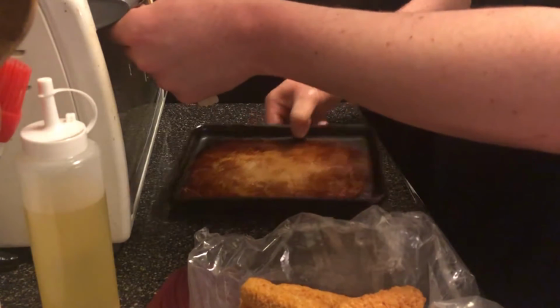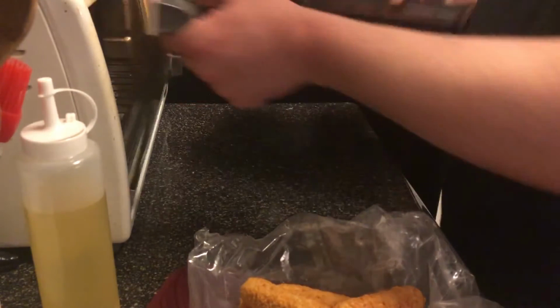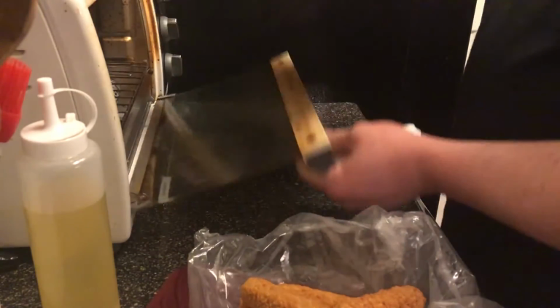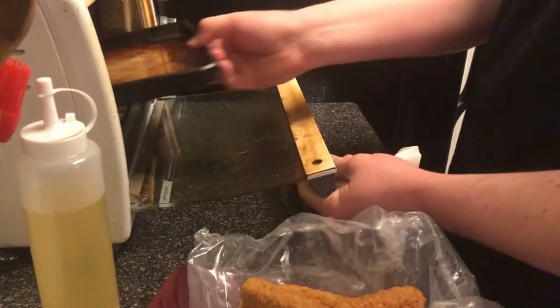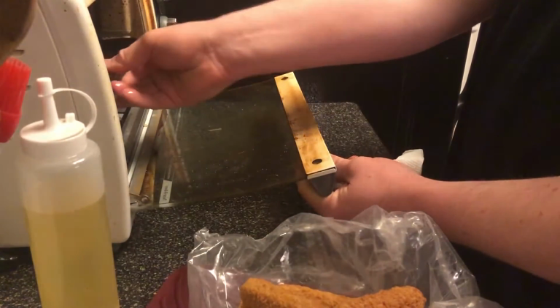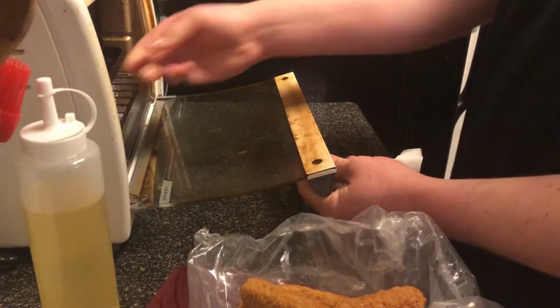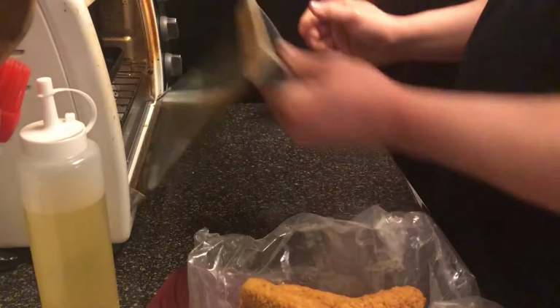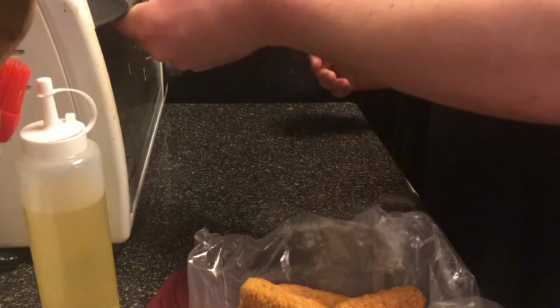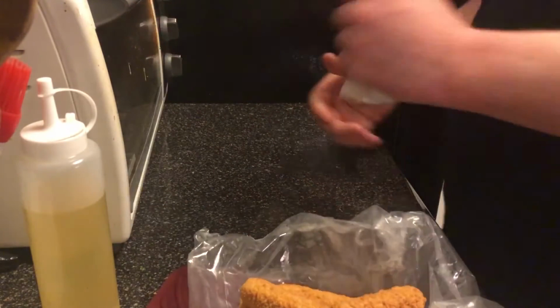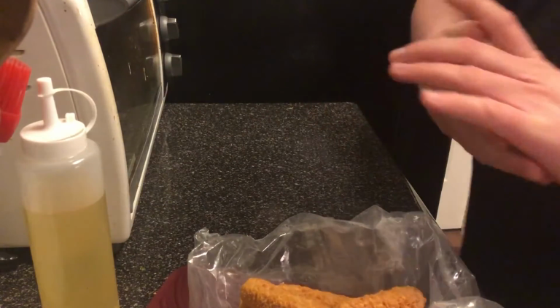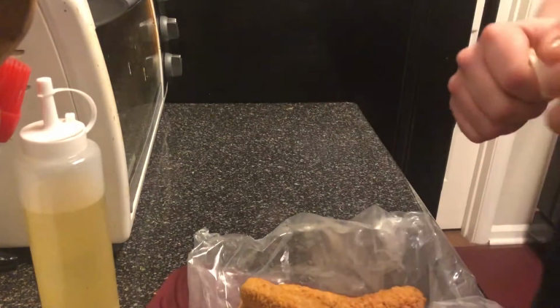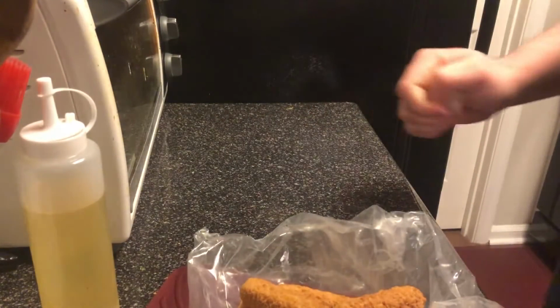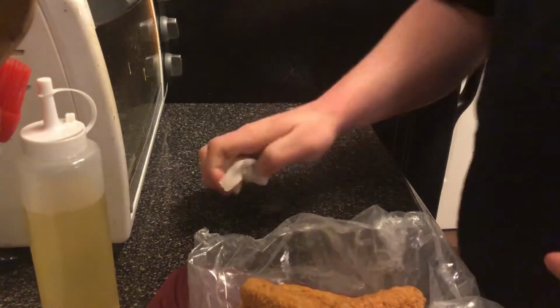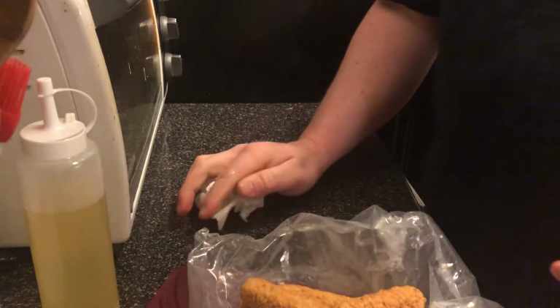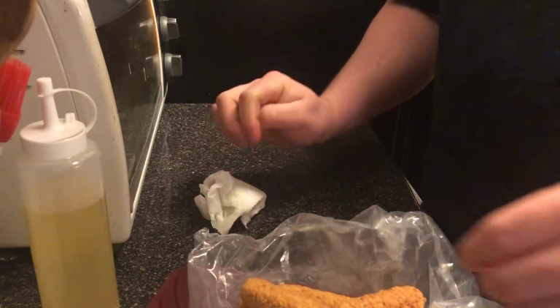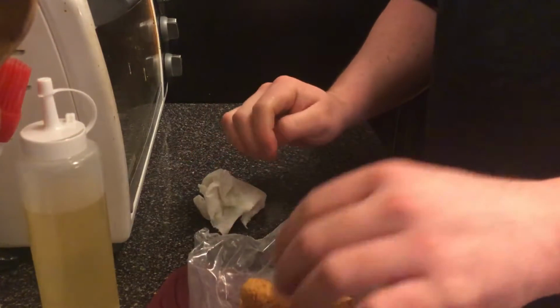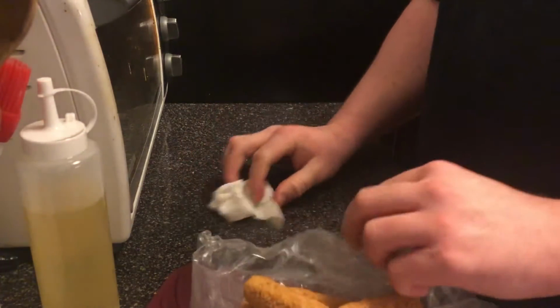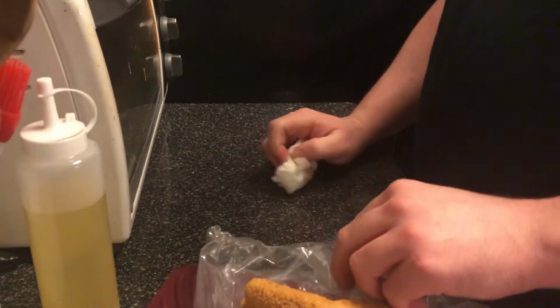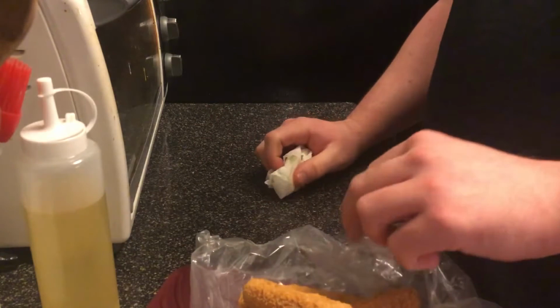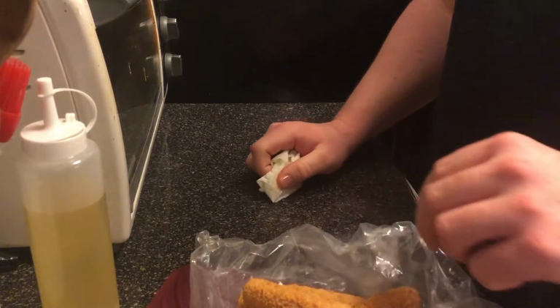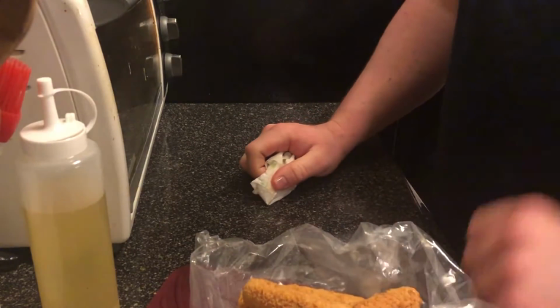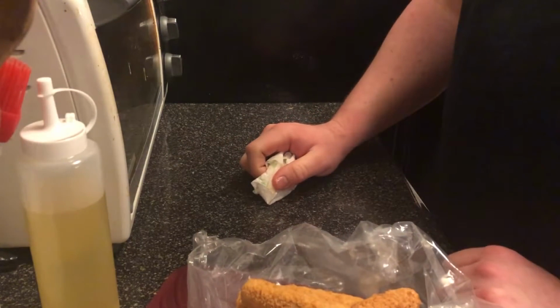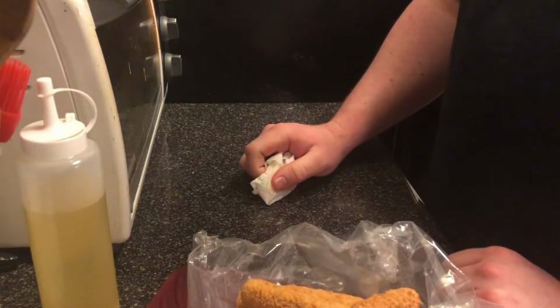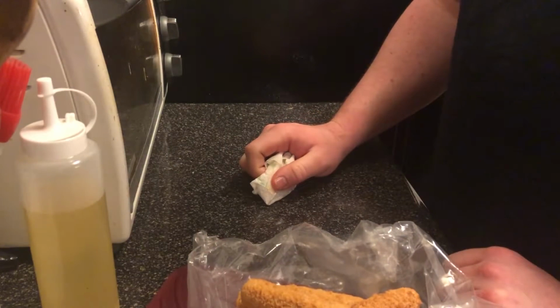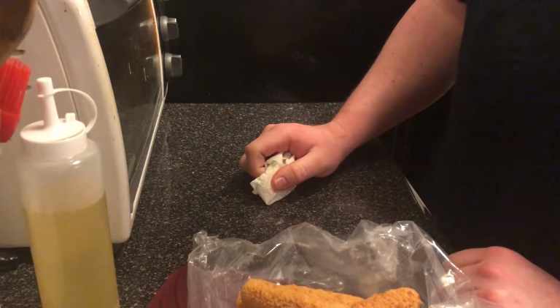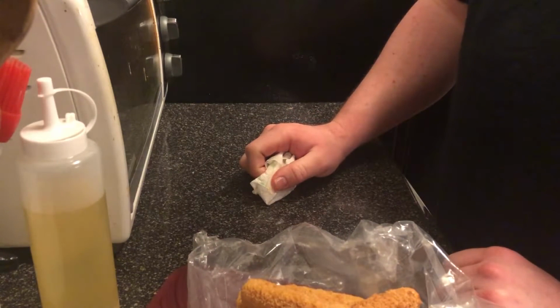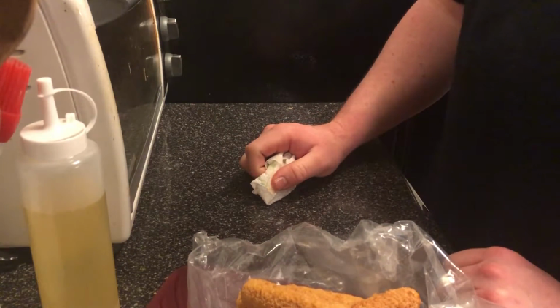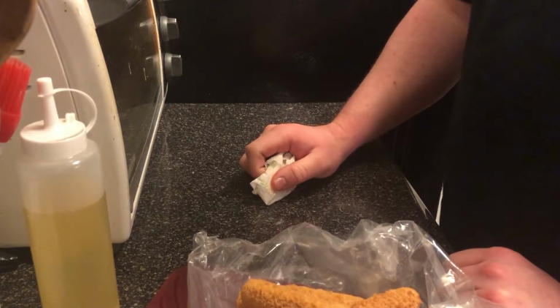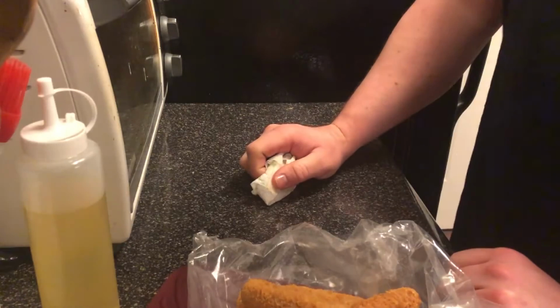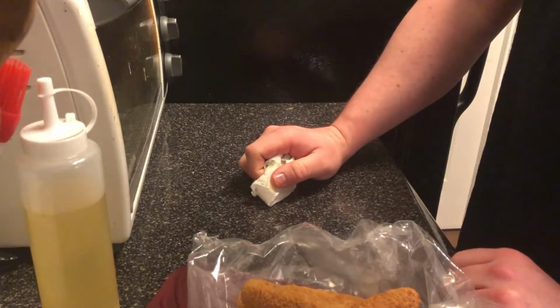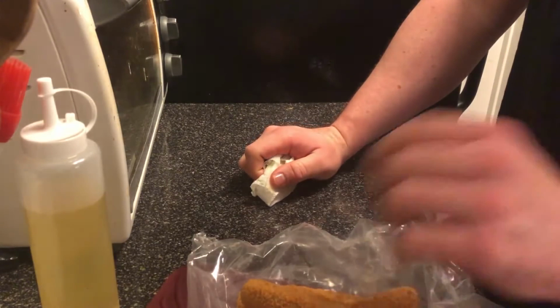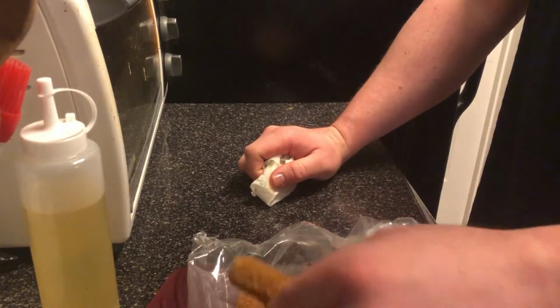Take this and put it inside. Let that preheat for now, and we're going to go ahead and wait. That's all we can do for right now. Once we preheat it, then we can stick some of our mozzarella sticks in.